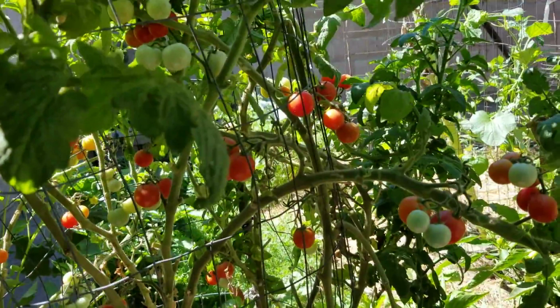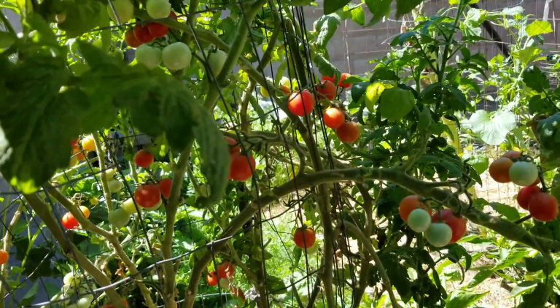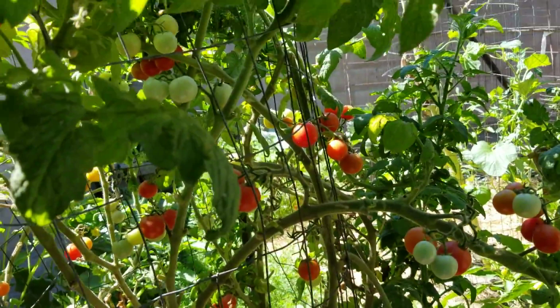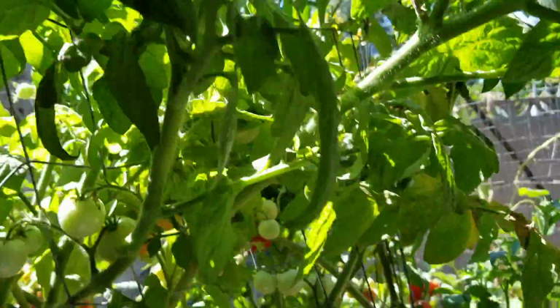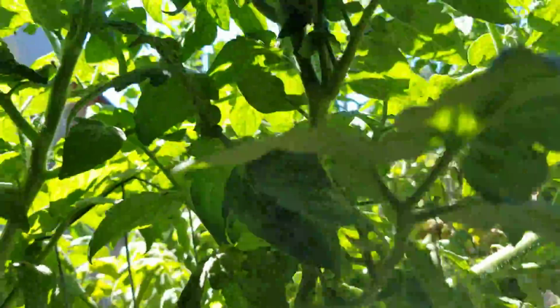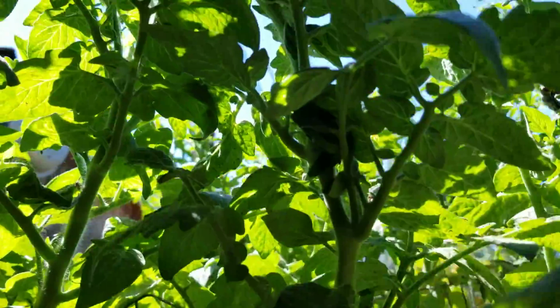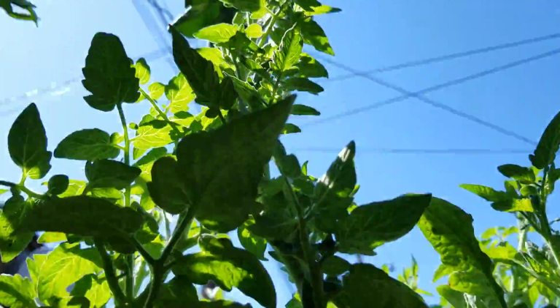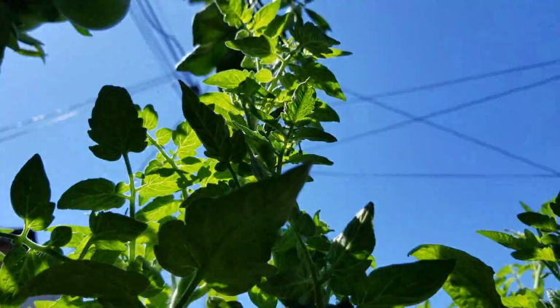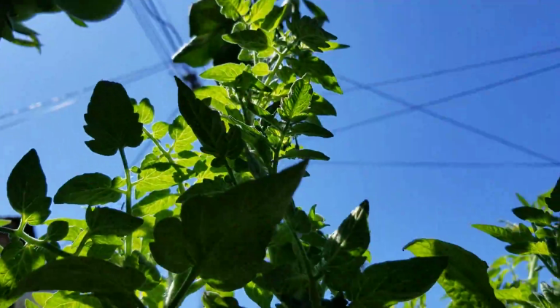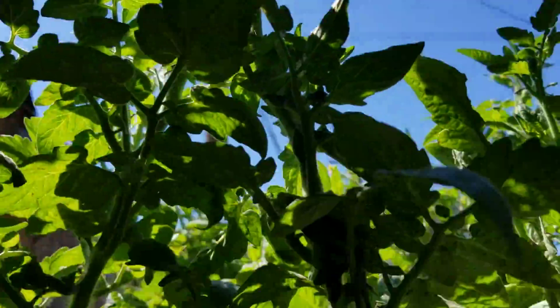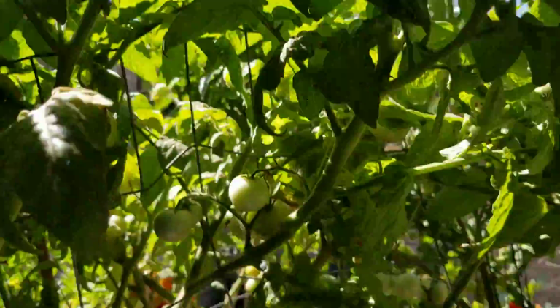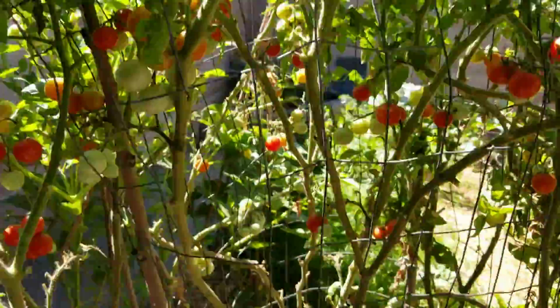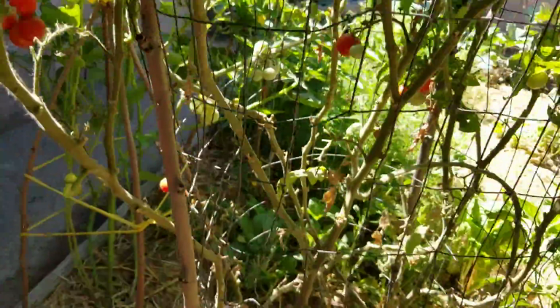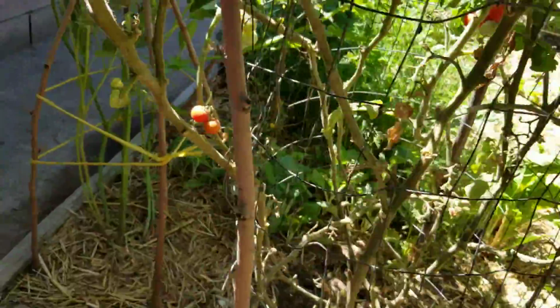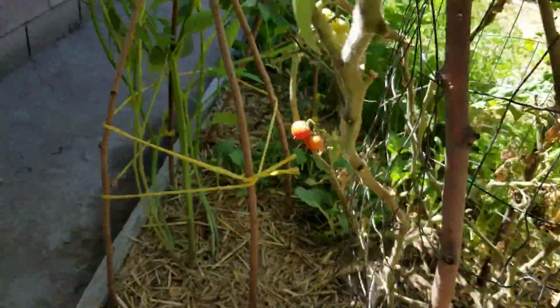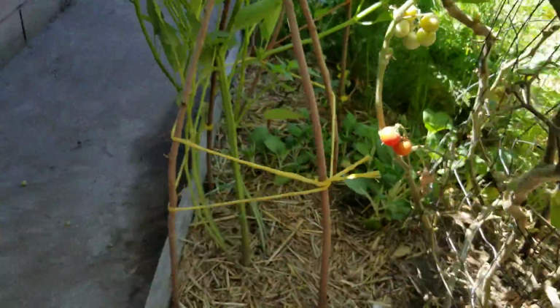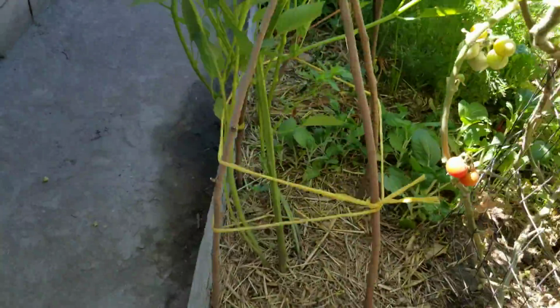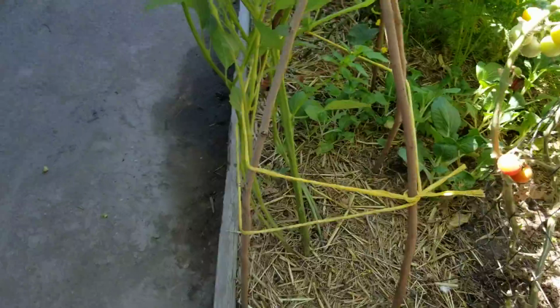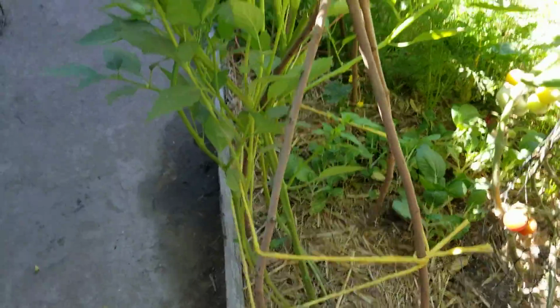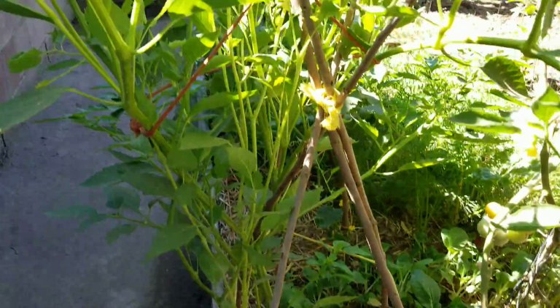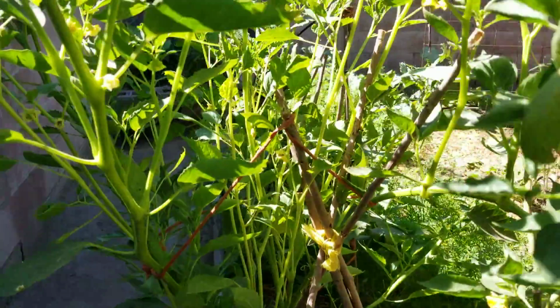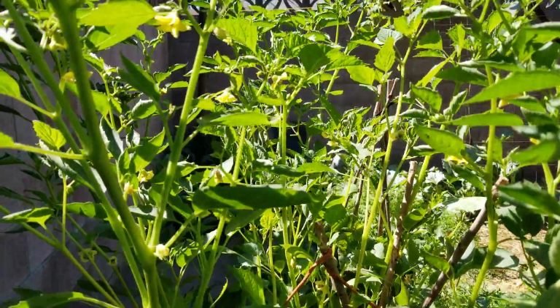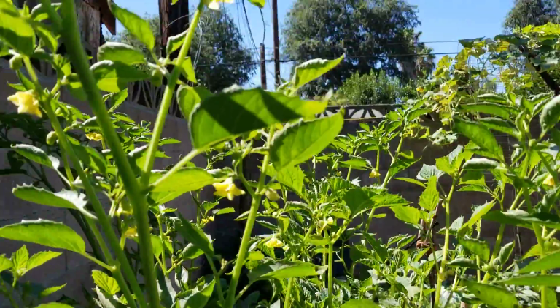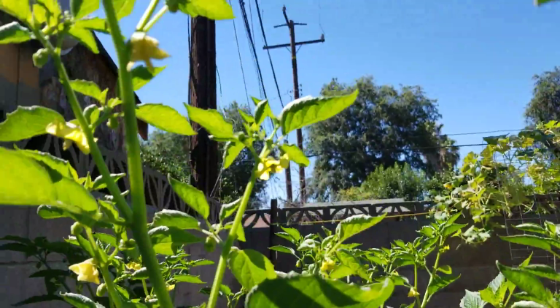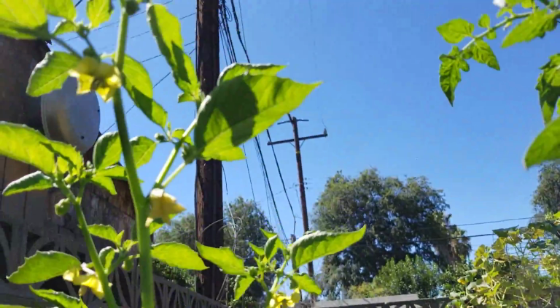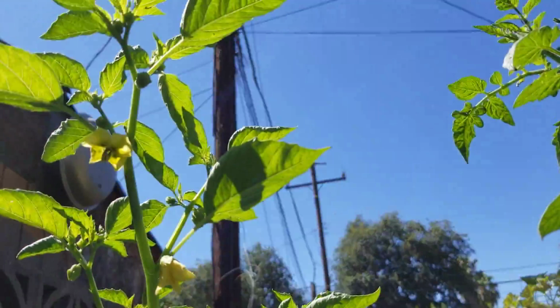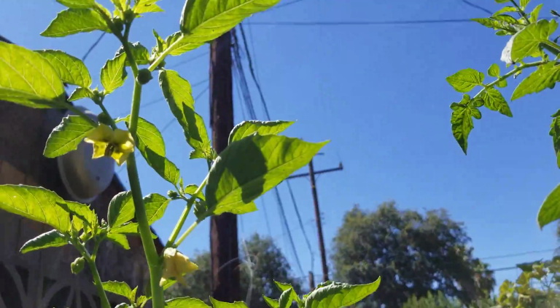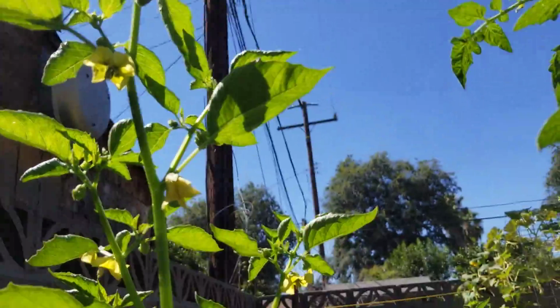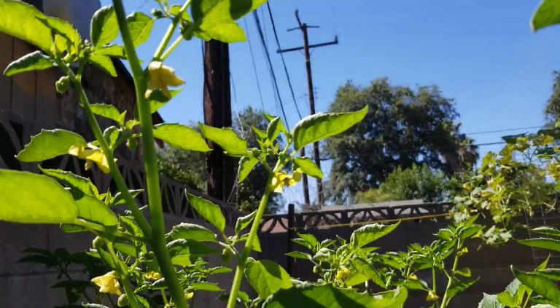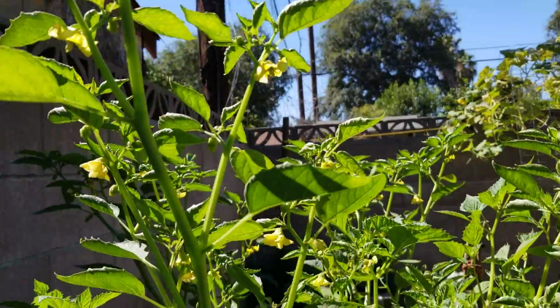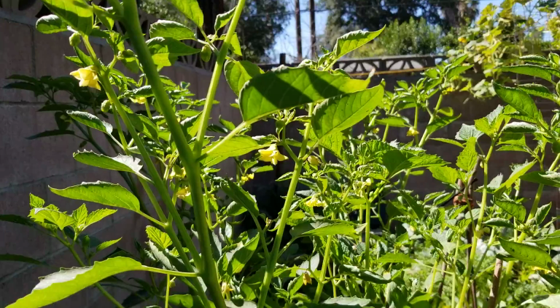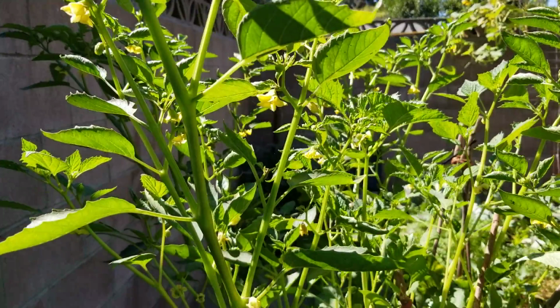The cherry tomato is still going crazy and it's taller than me. This tomatillo is the best one but I still have yet to get fruit off of it.